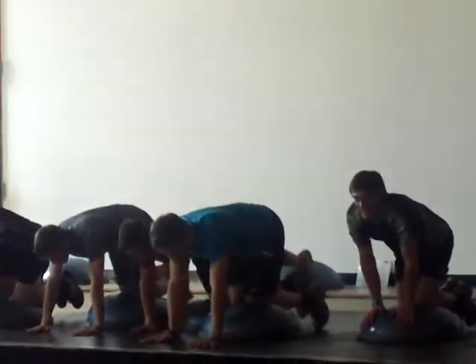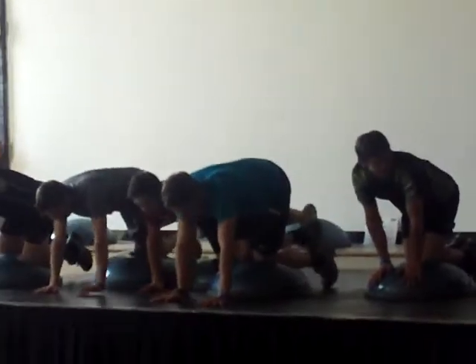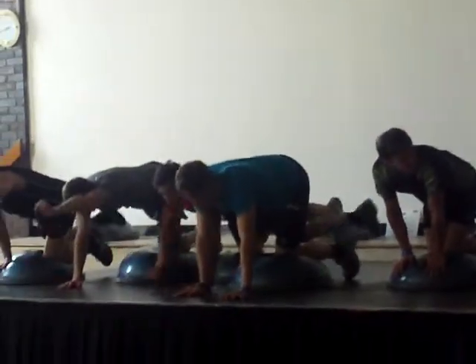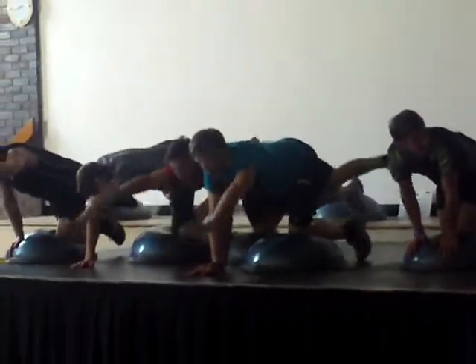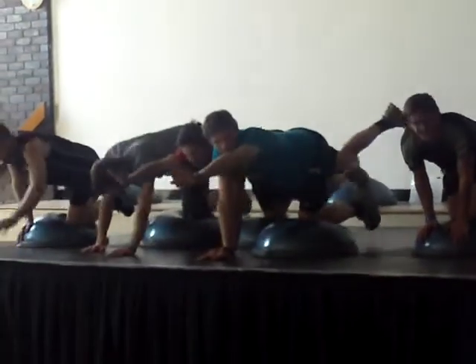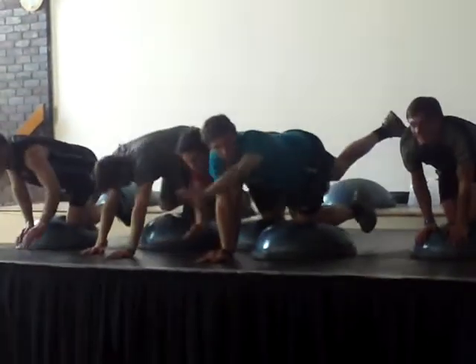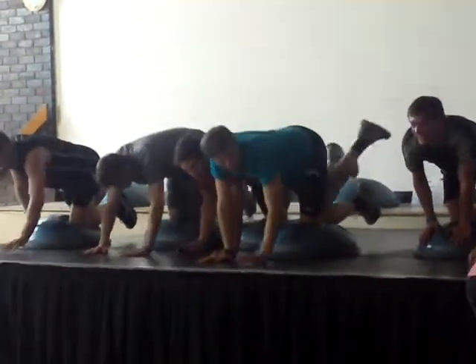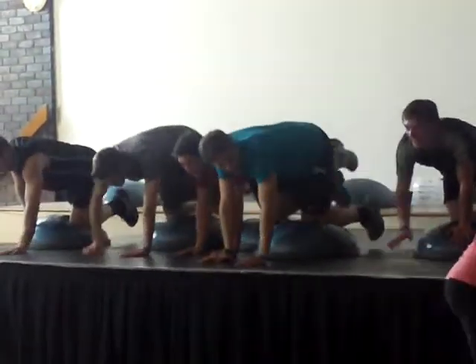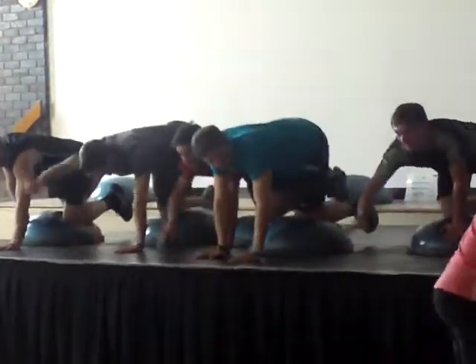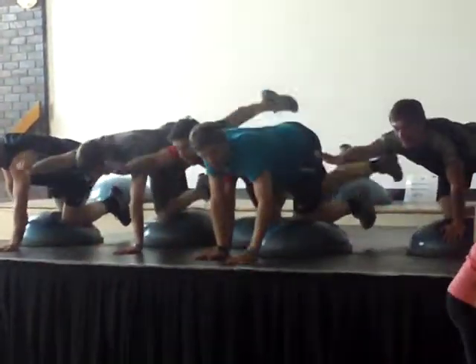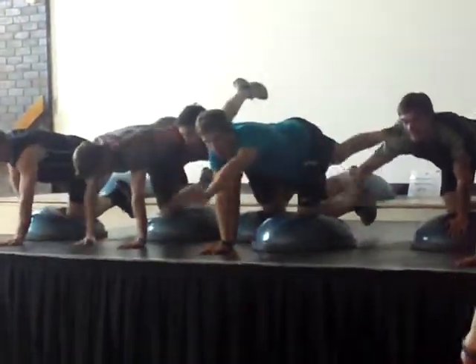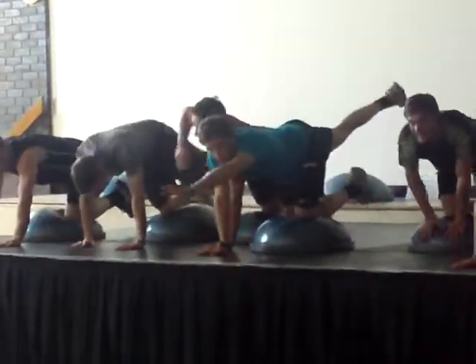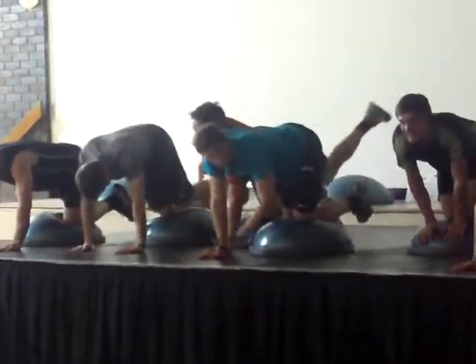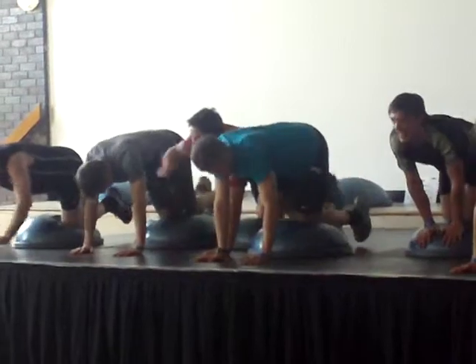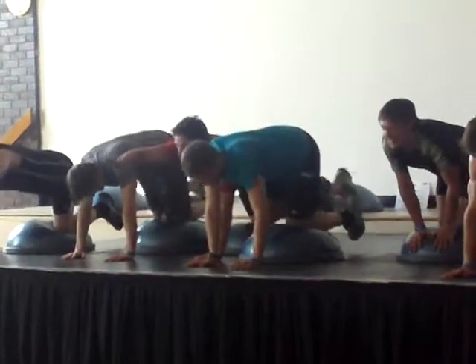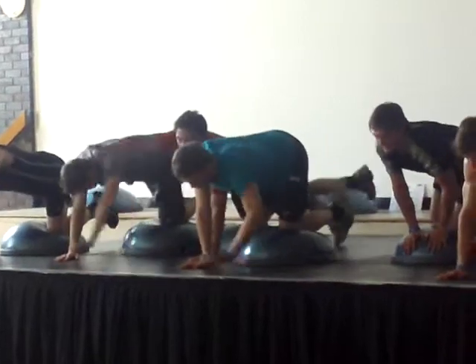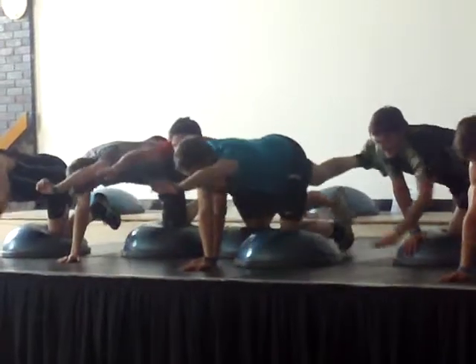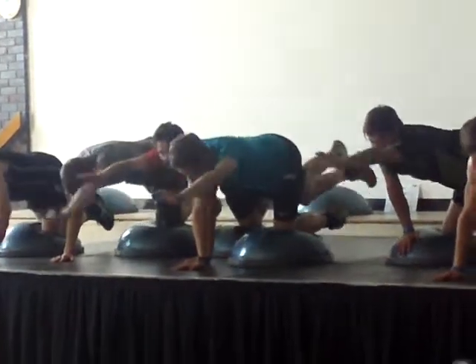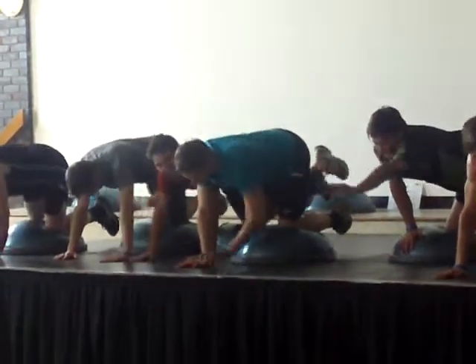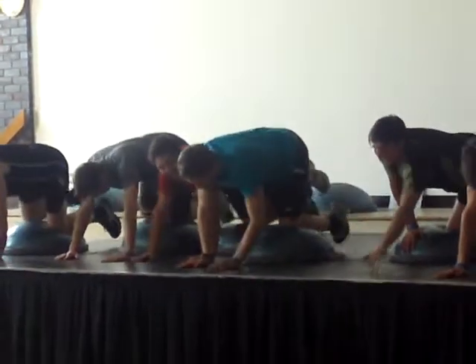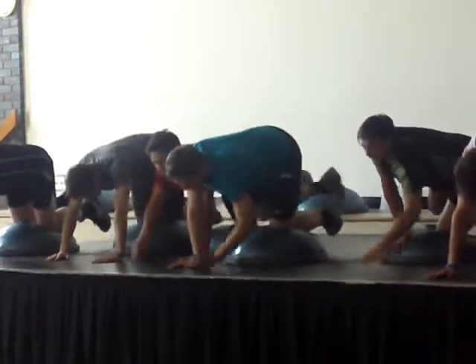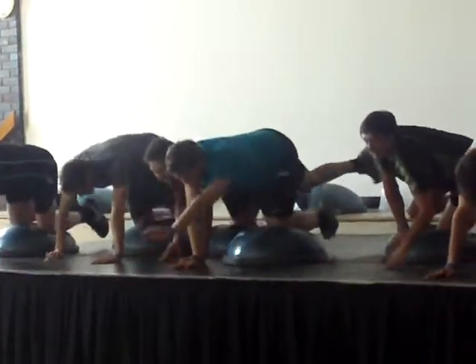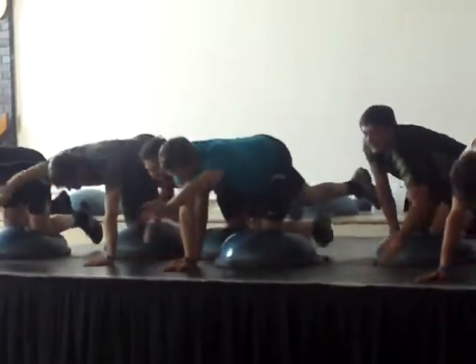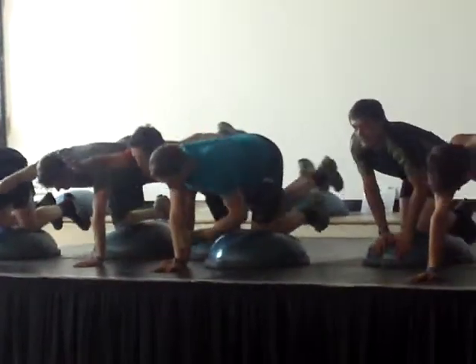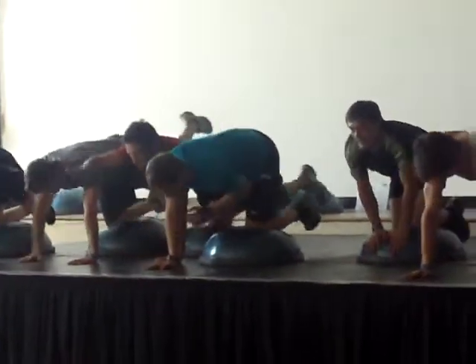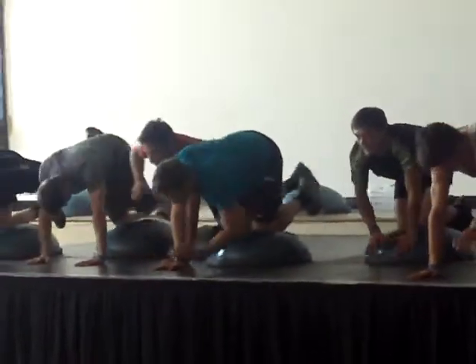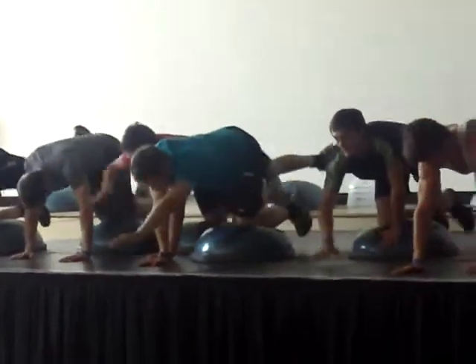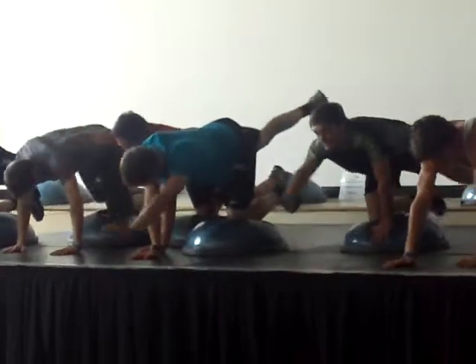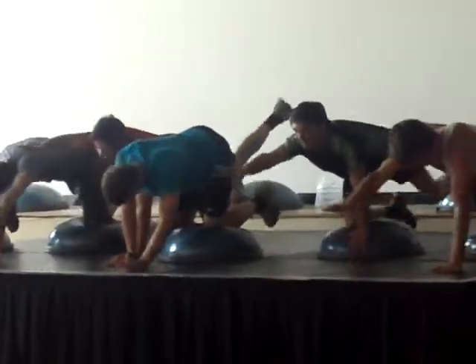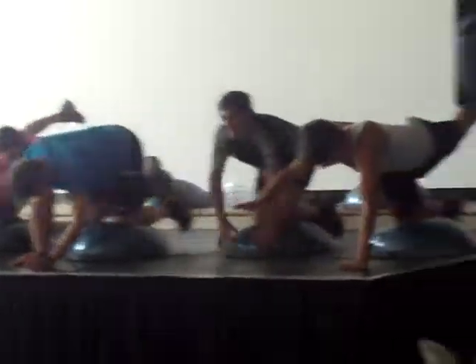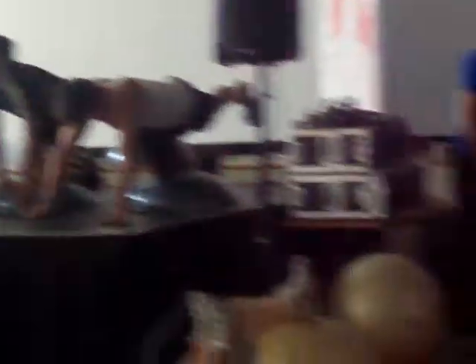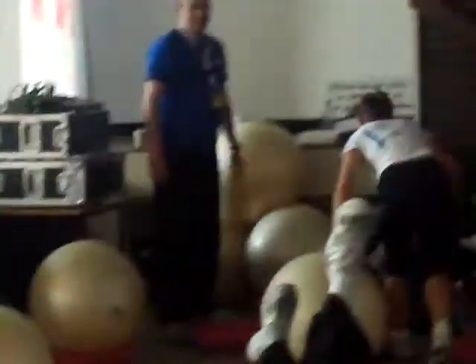You can just keep going. Good. Nice, slow, controlled, one-legged squat. Six.